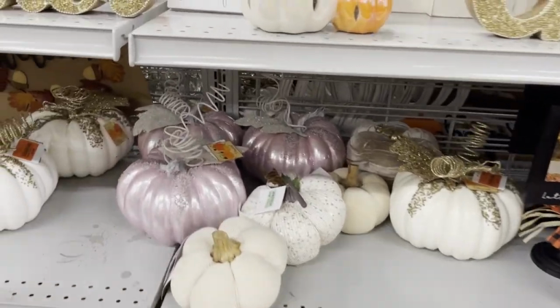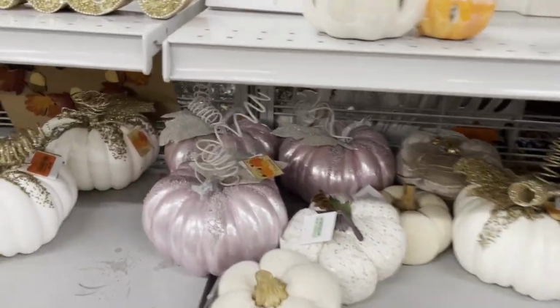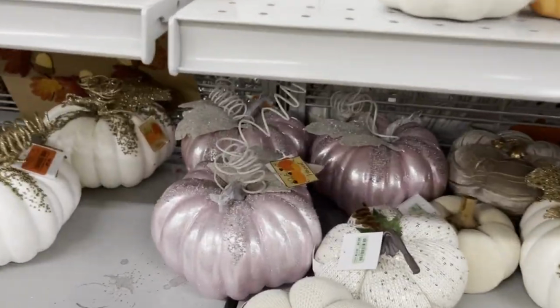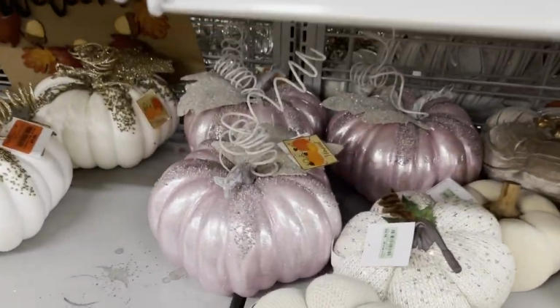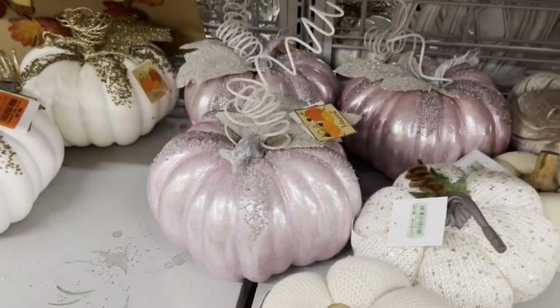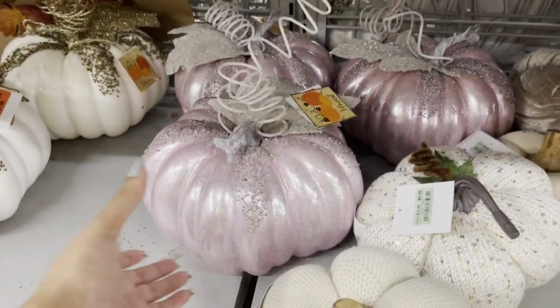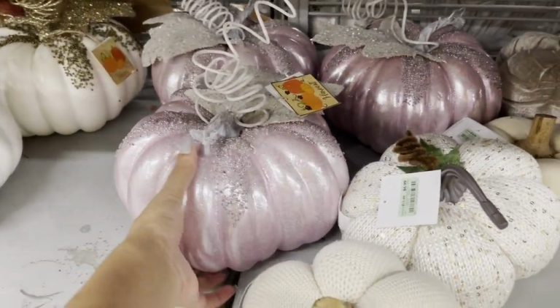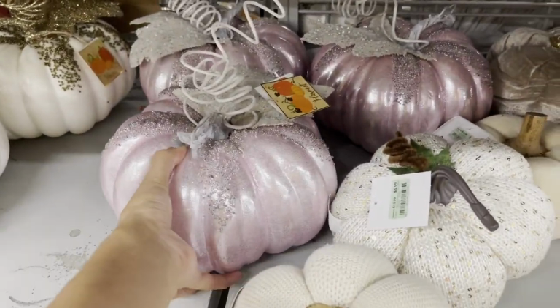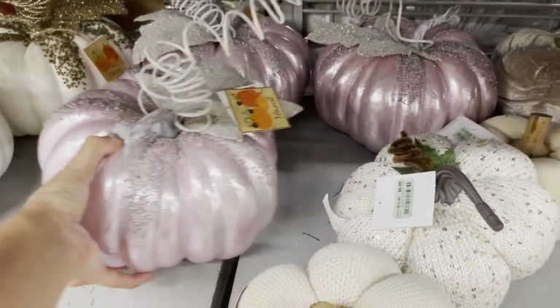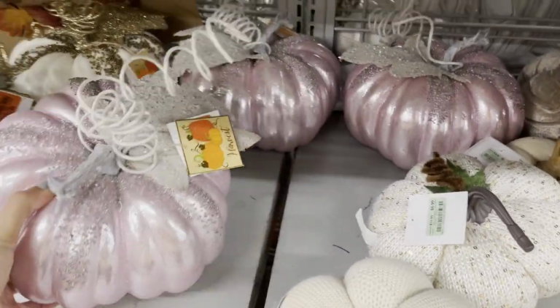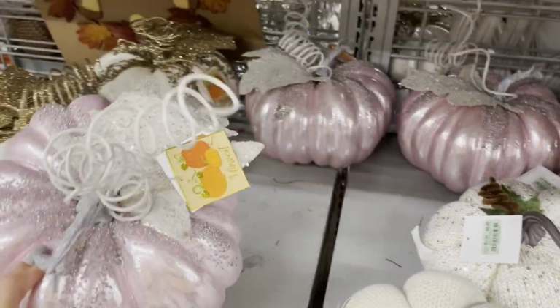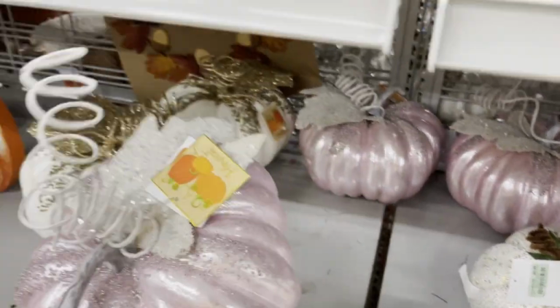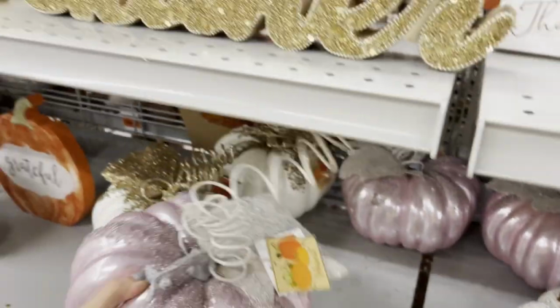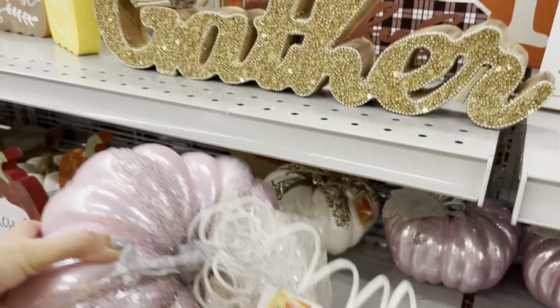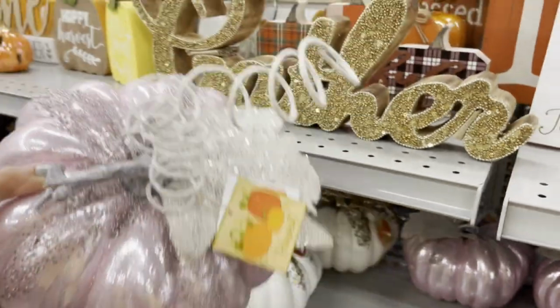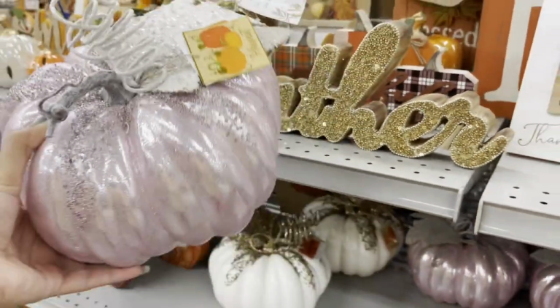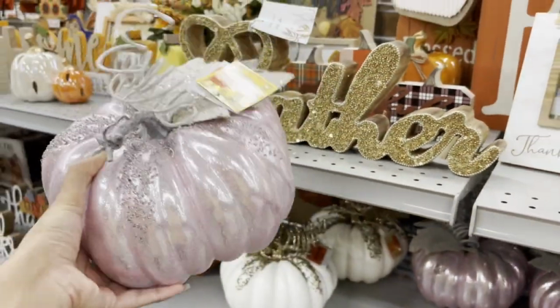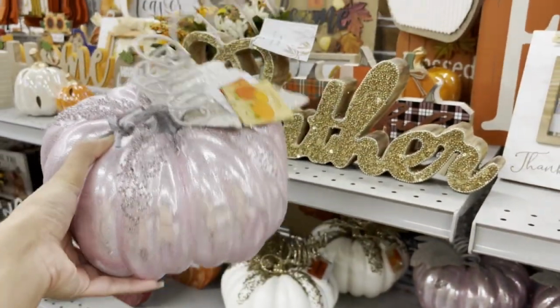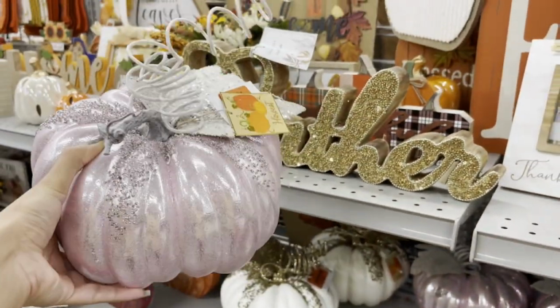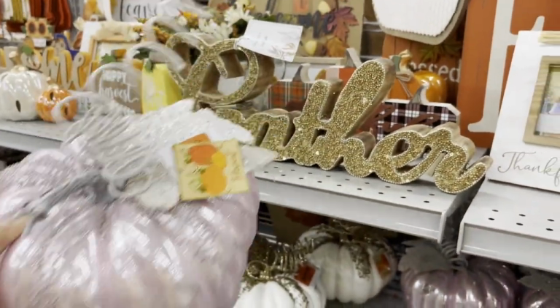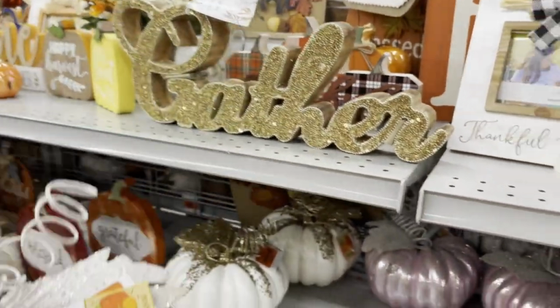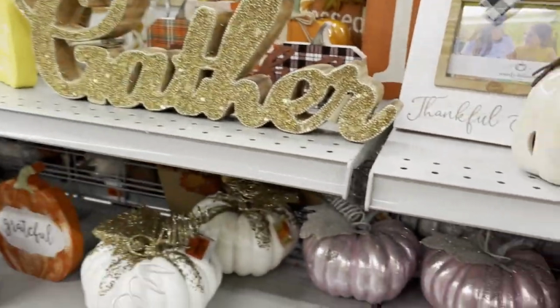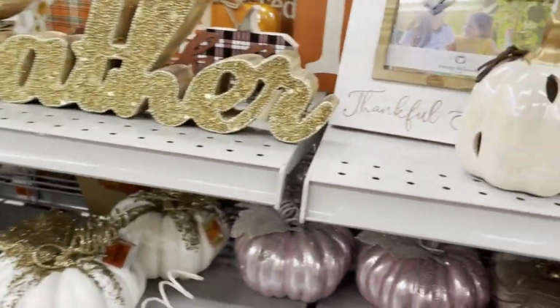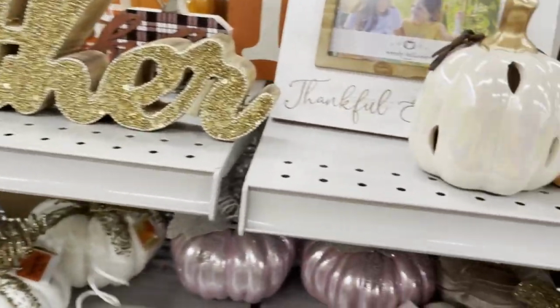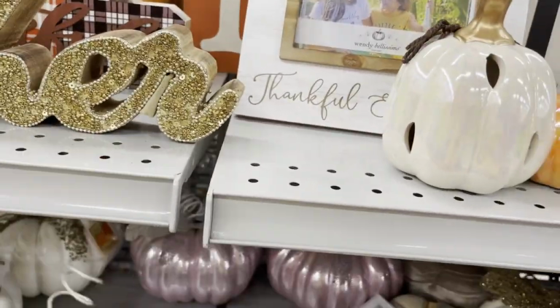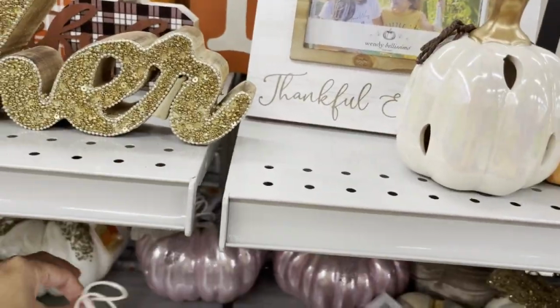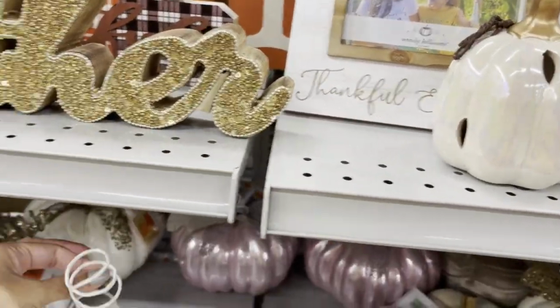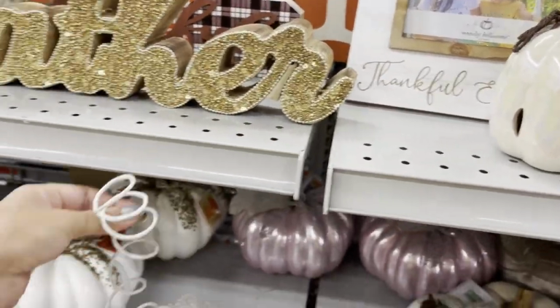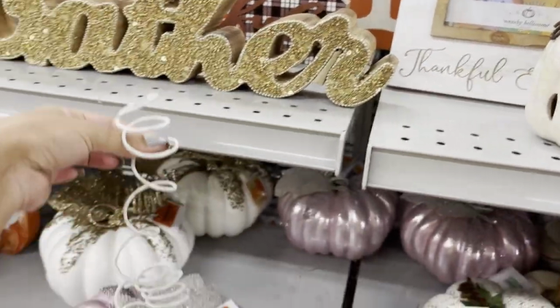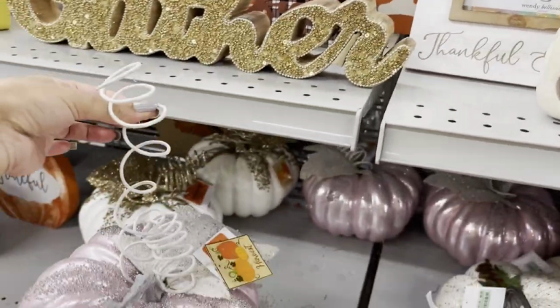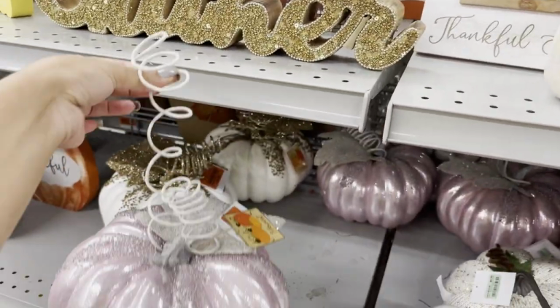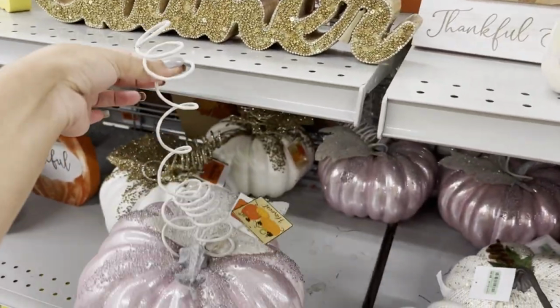The pink pumpkin — see, it looks really heavy but it's super lightweight.